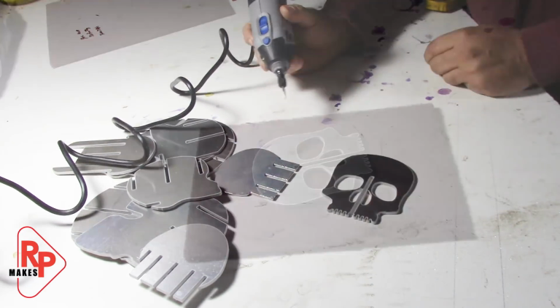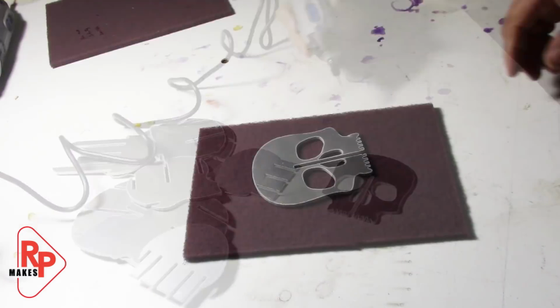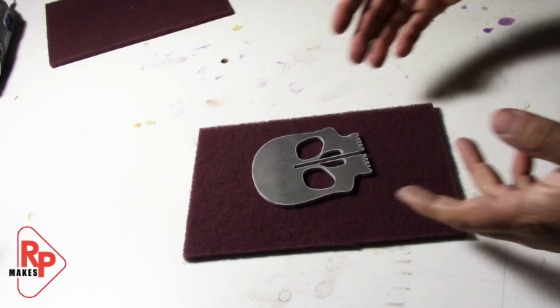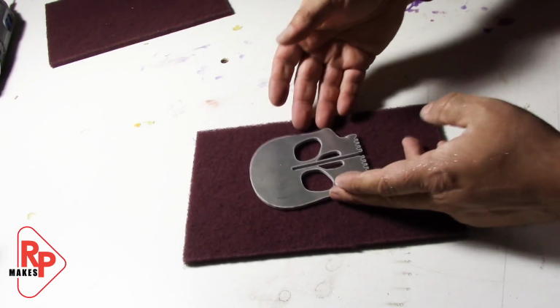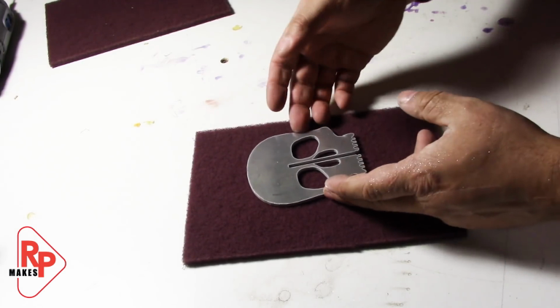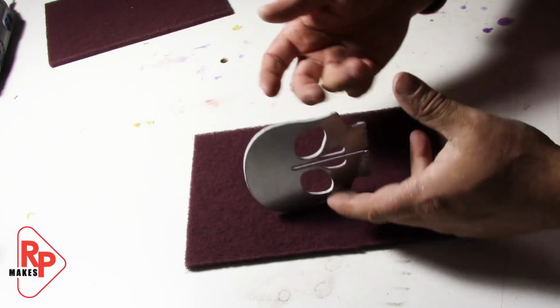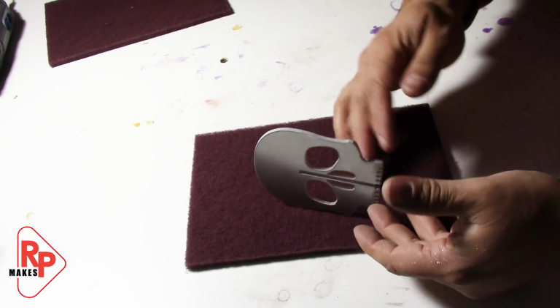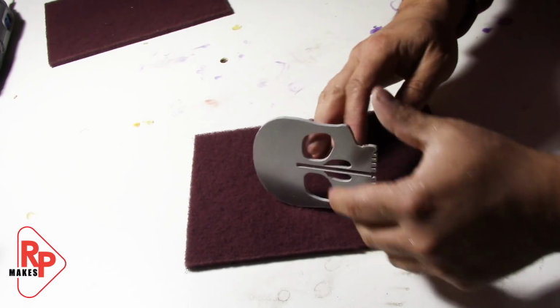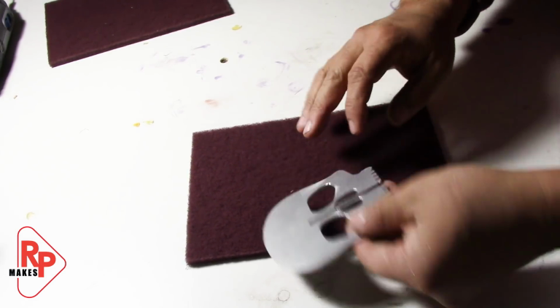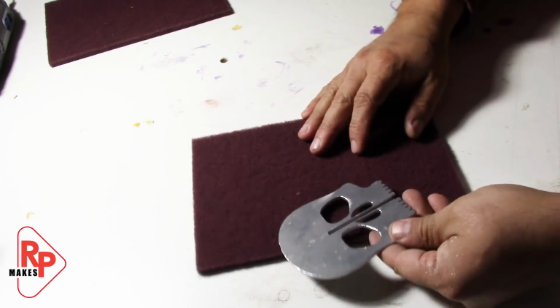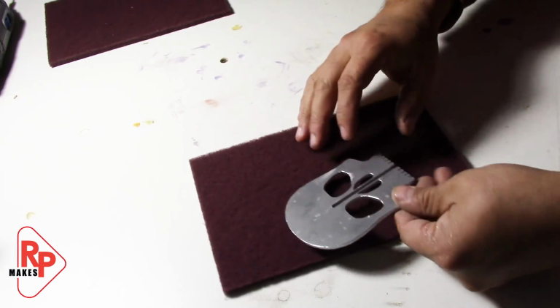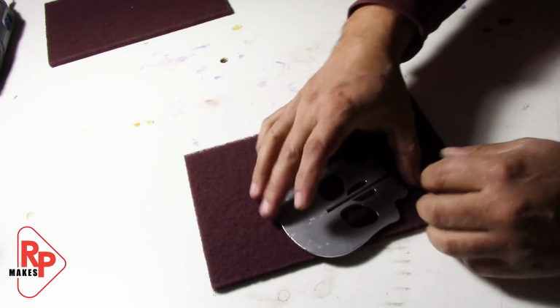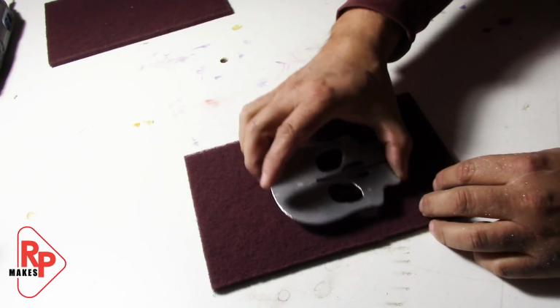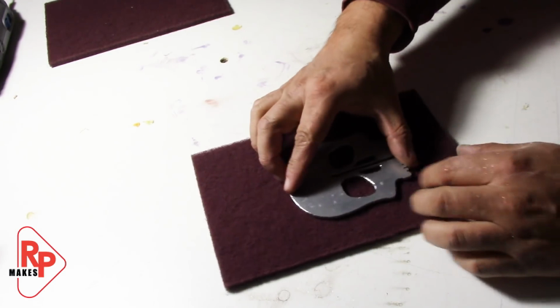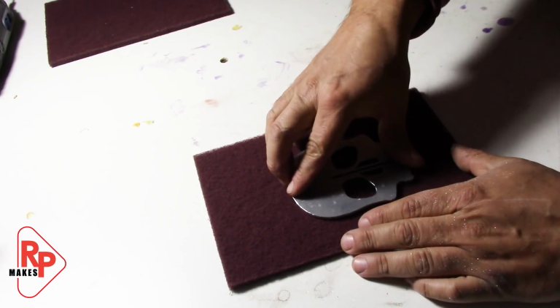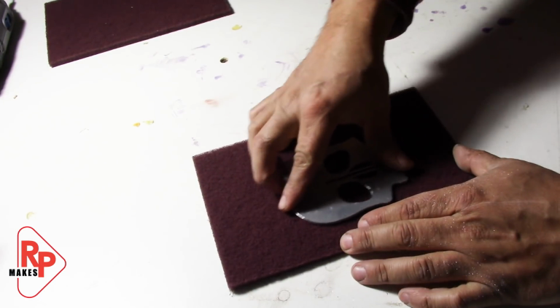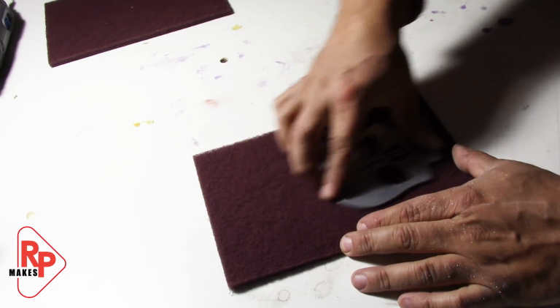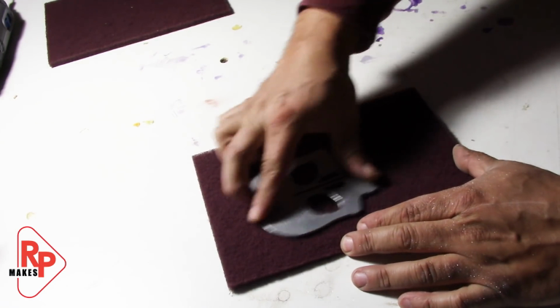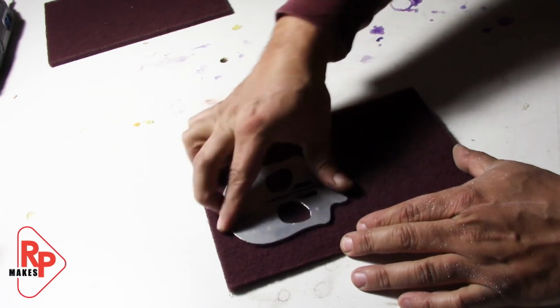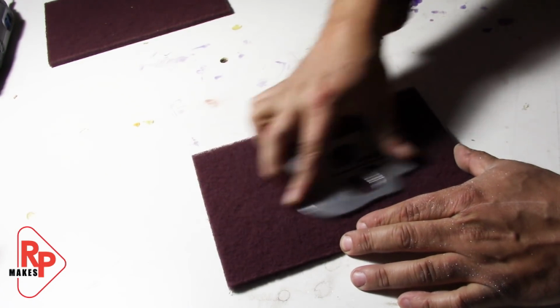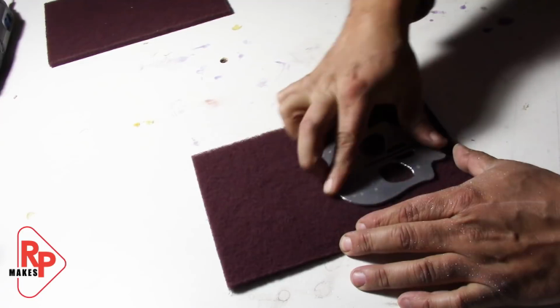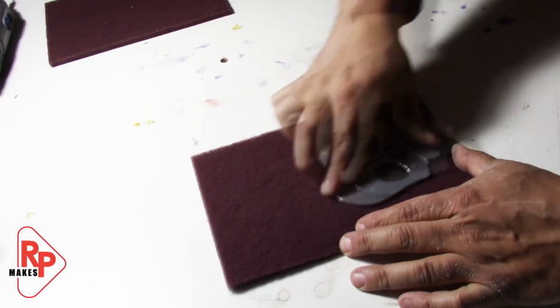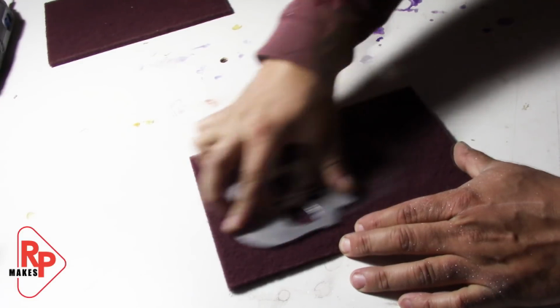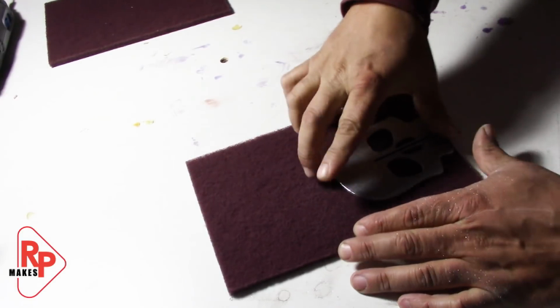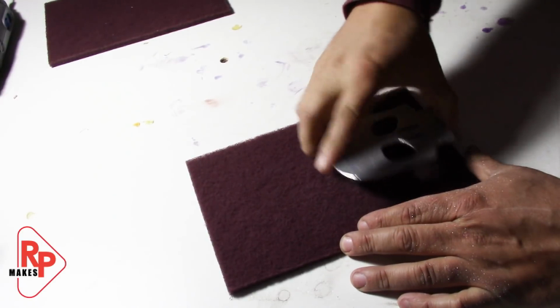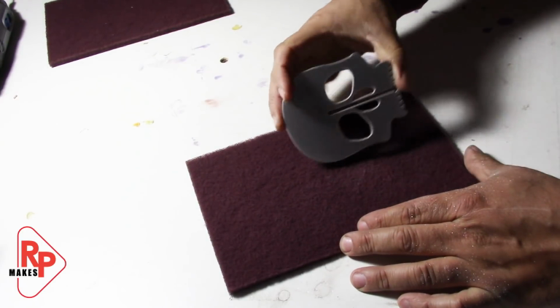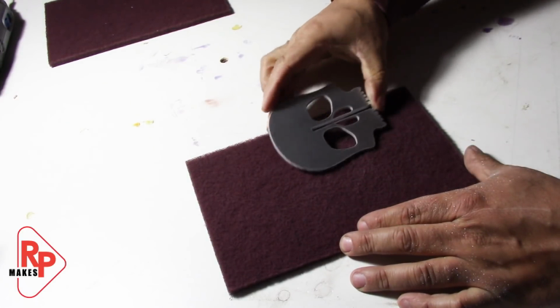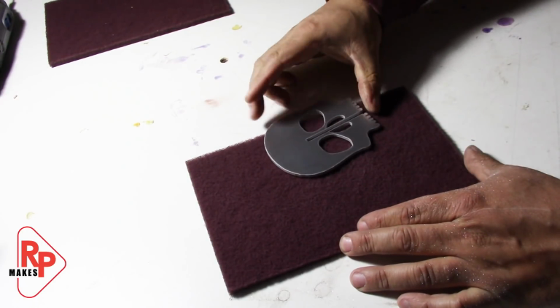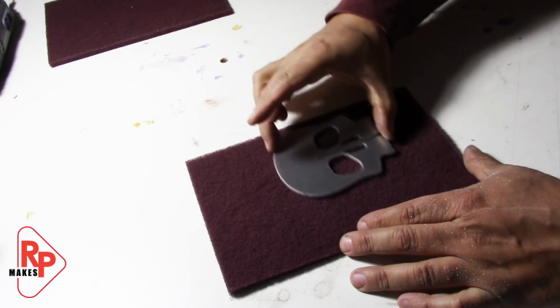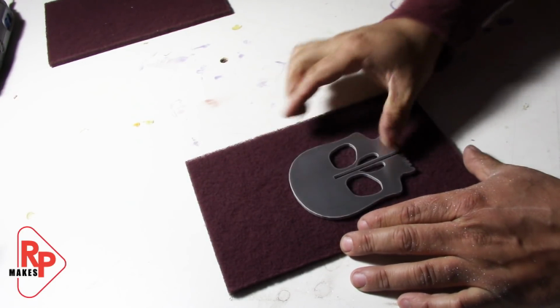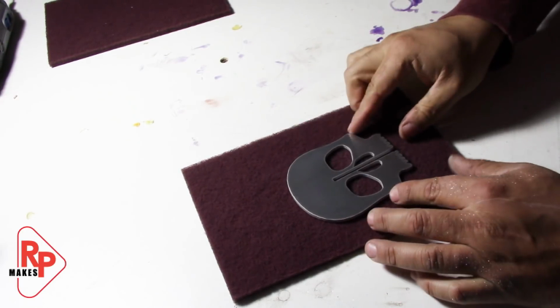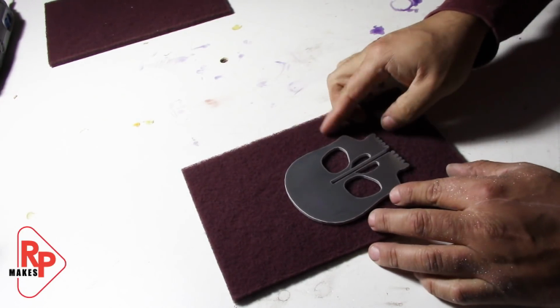Up next is to scotch-brite all the pieces on the faces. This gives it a very nice grain texture and removes any water spots or minor scratches.